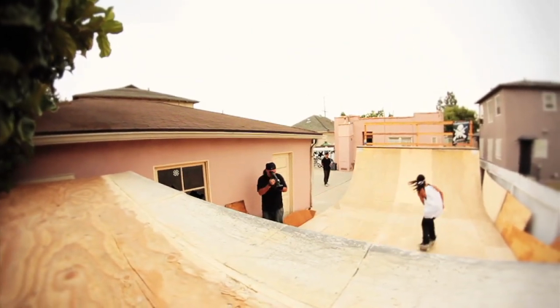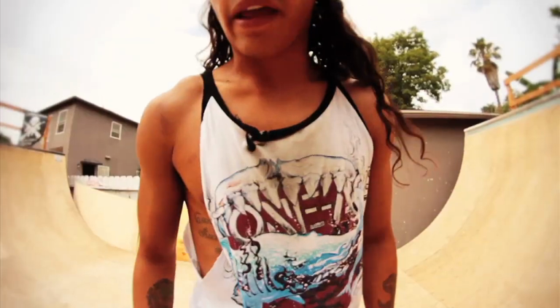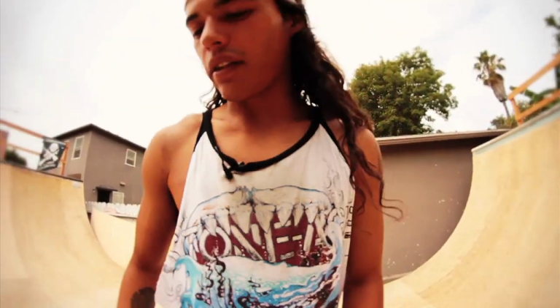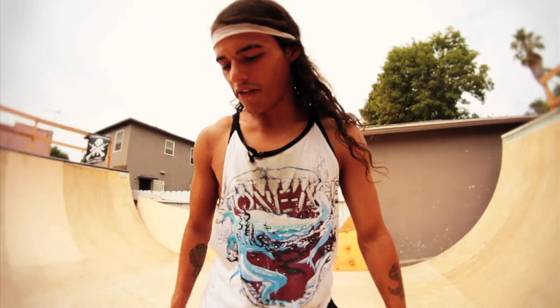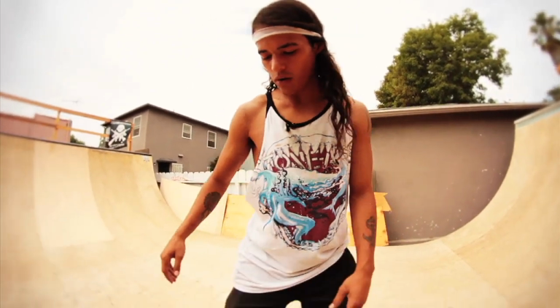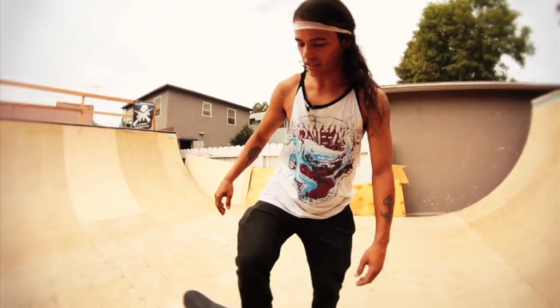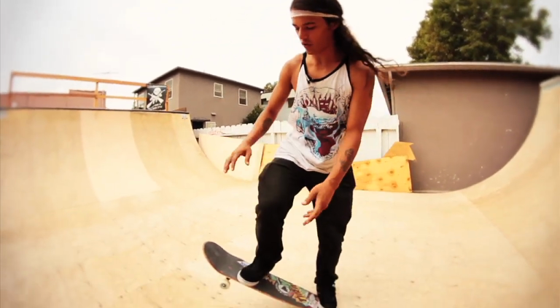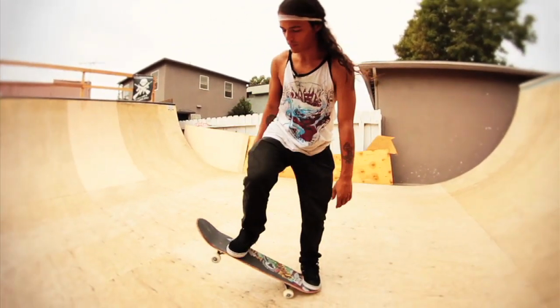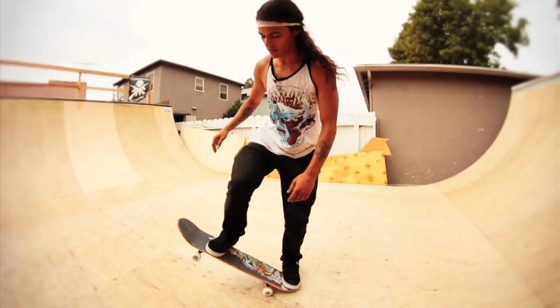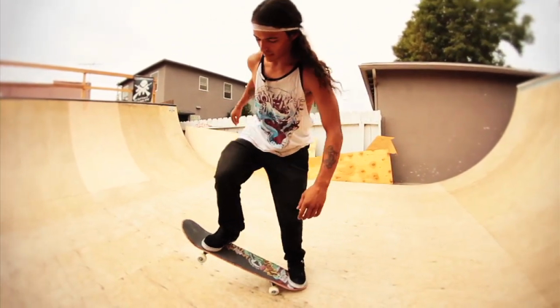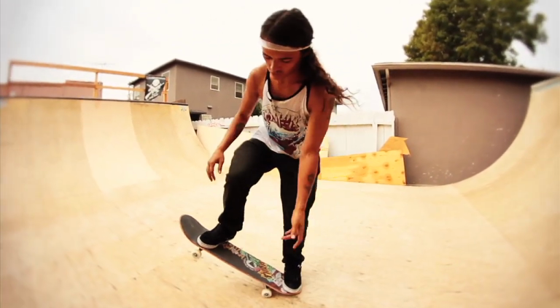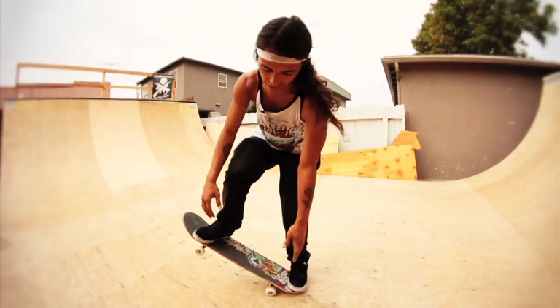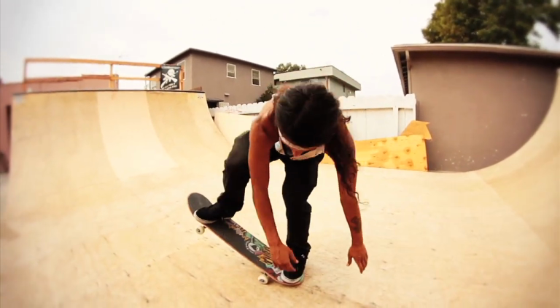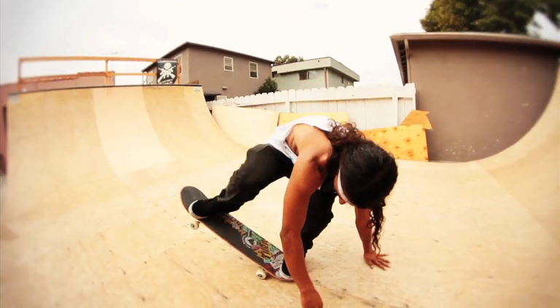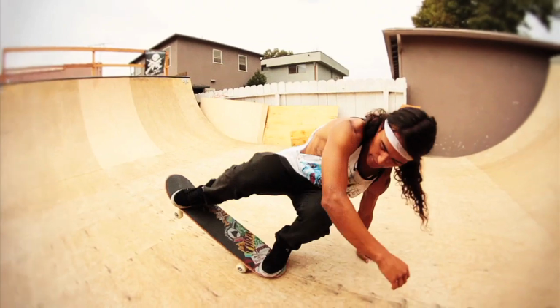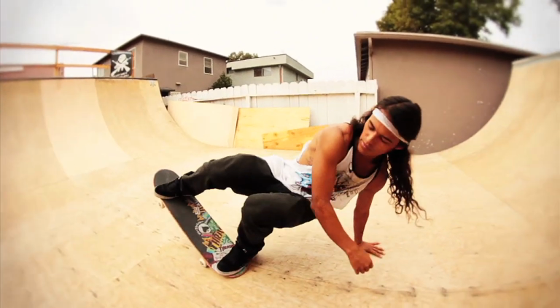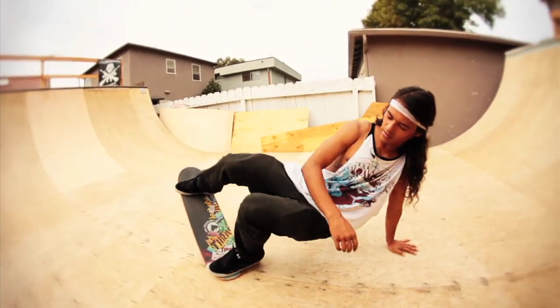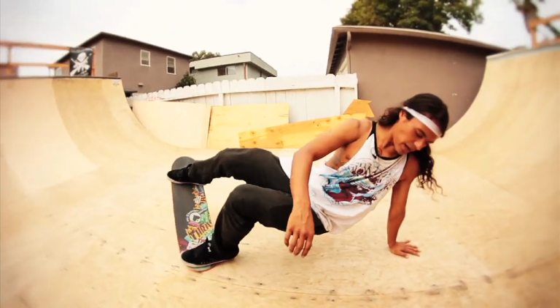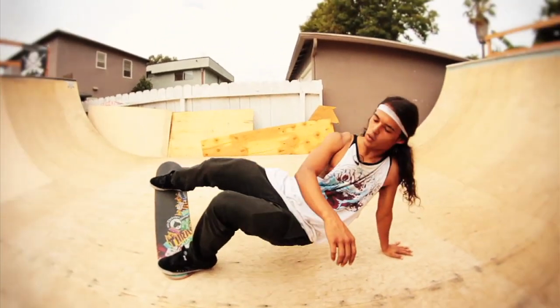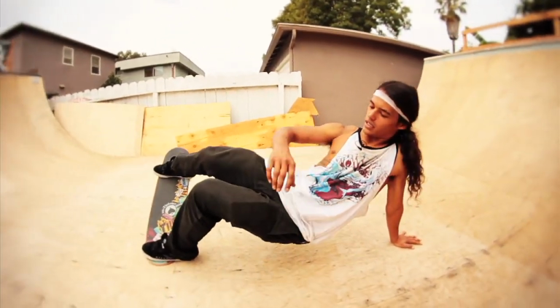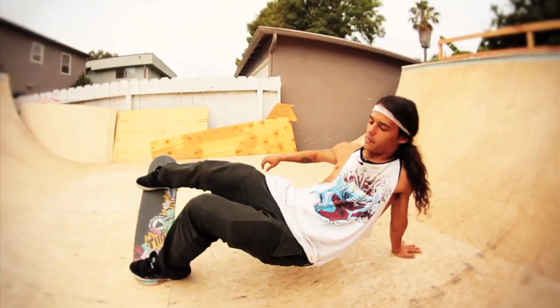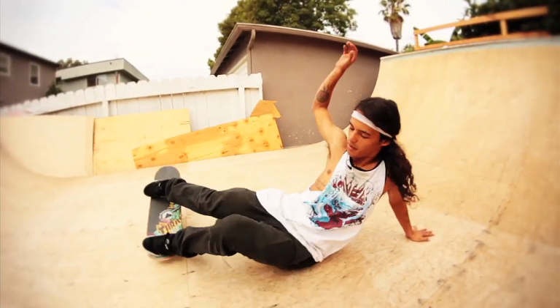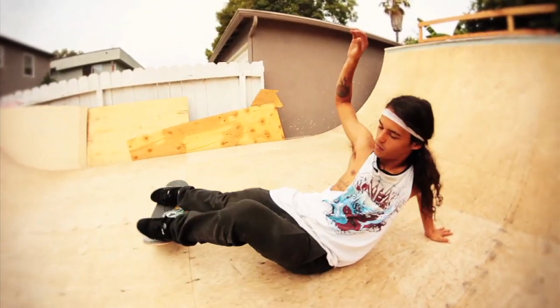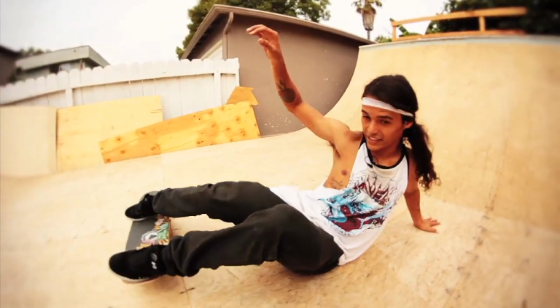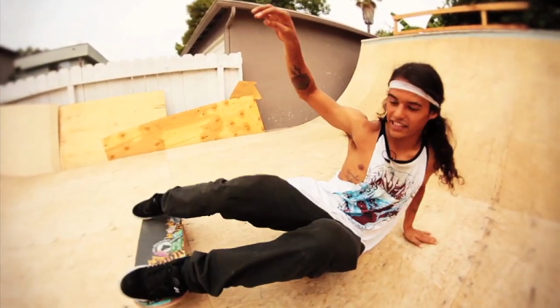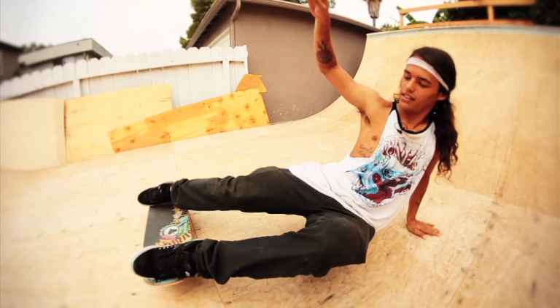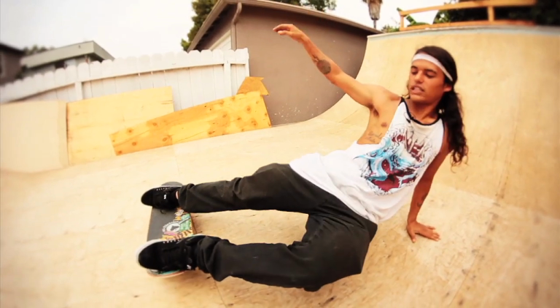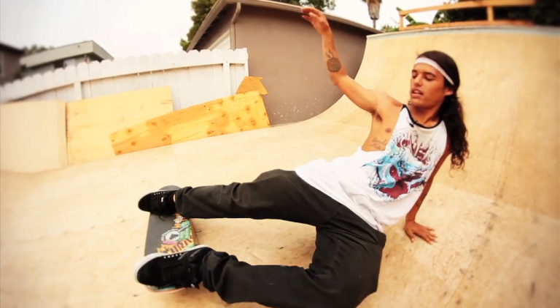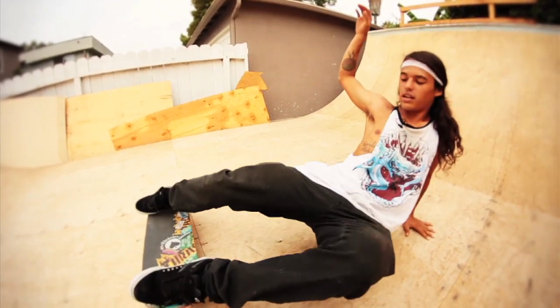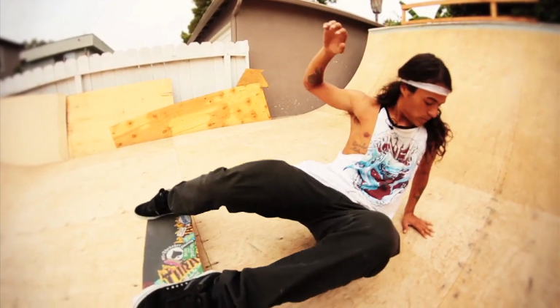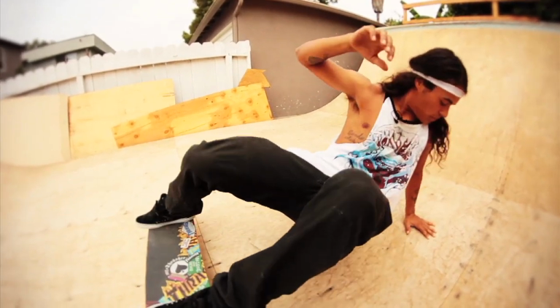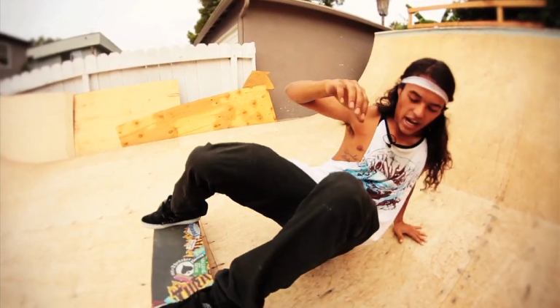I'm going to pretend that I'm going to do a front 5-0, like a regular front 5-0 on a mini-ramp. As soon as I lock it in, I just kind of lay back and put my hand in the coco. Just lay back and move my body over there until it gets to the tail. As soon as I touch the tail, you just want to push your hand out.